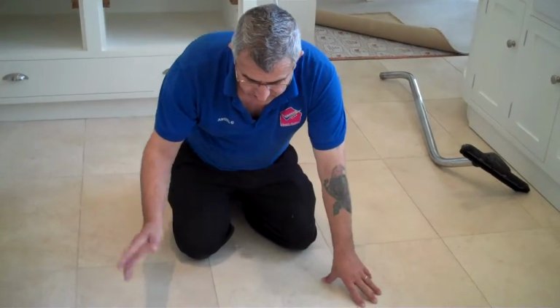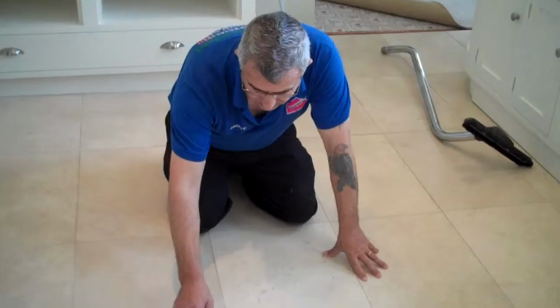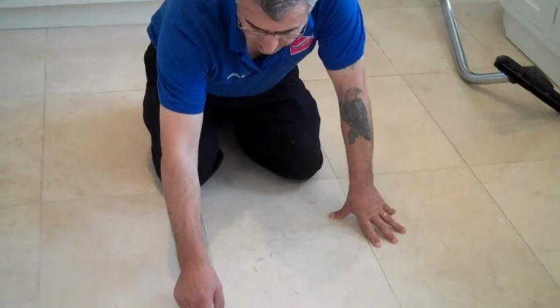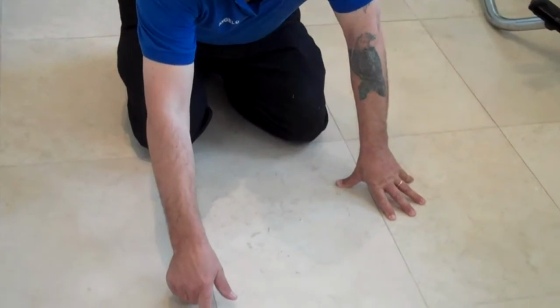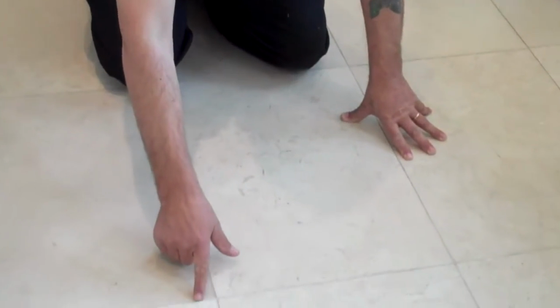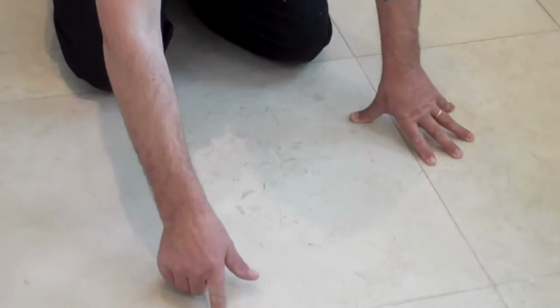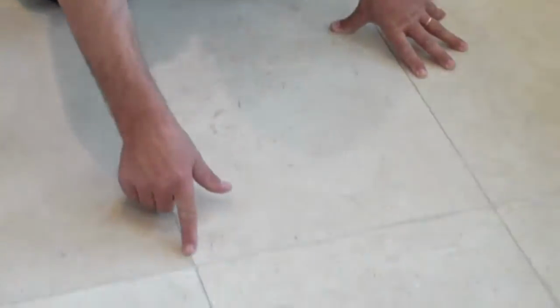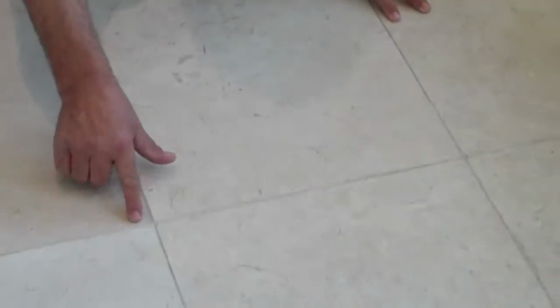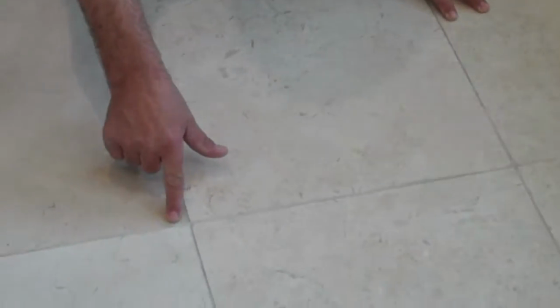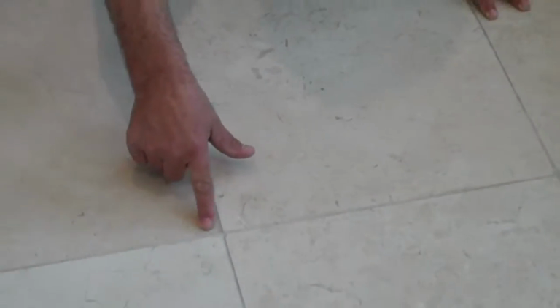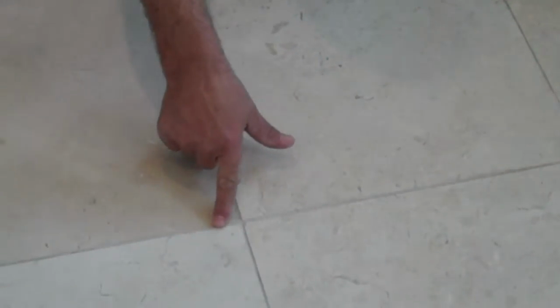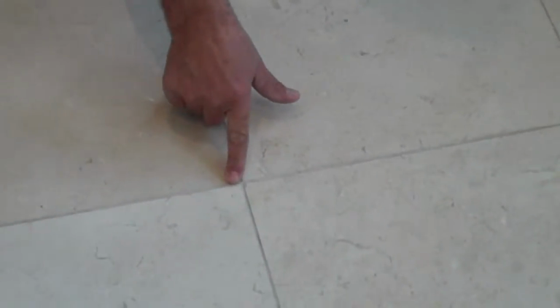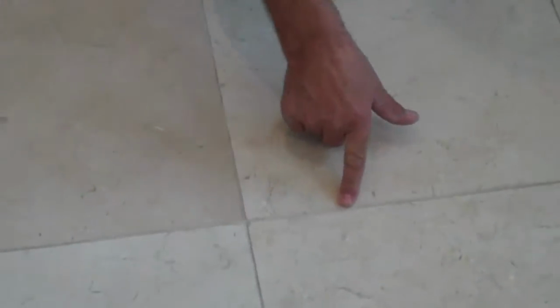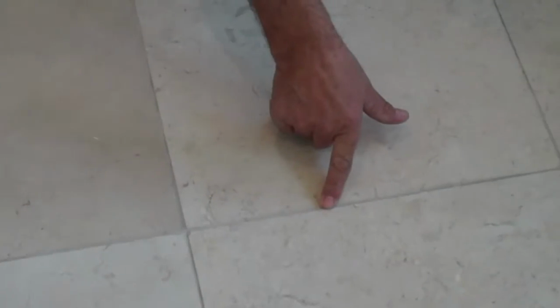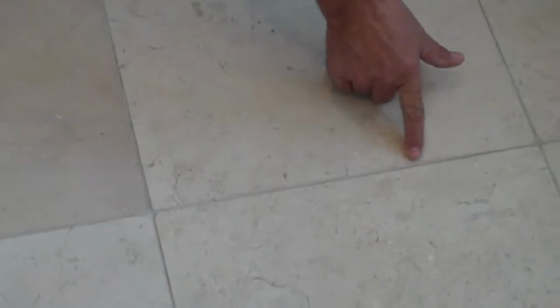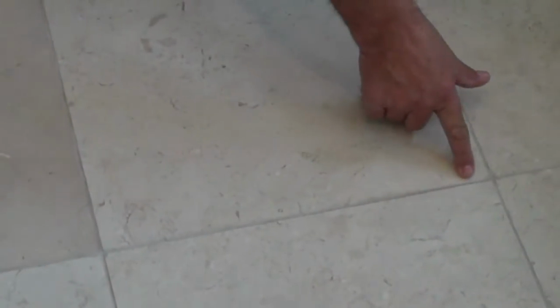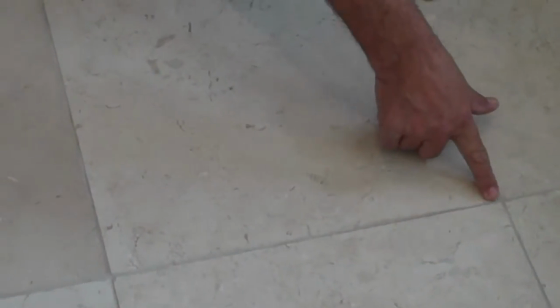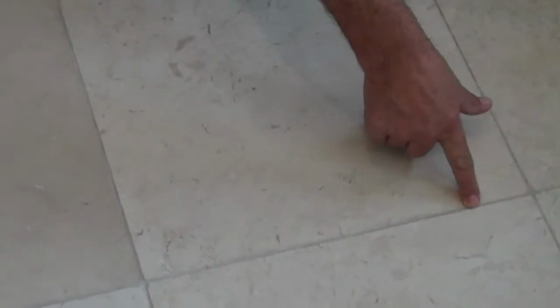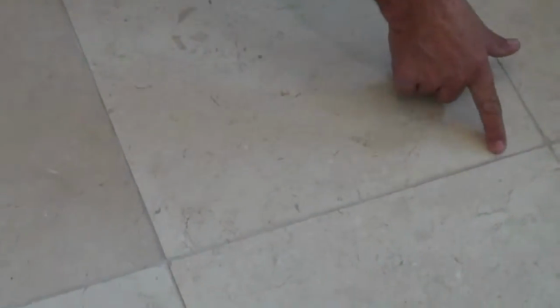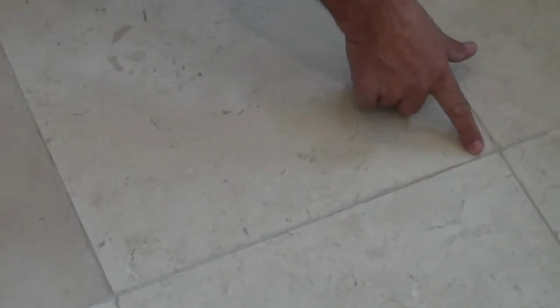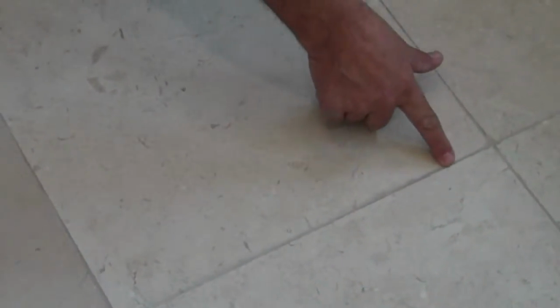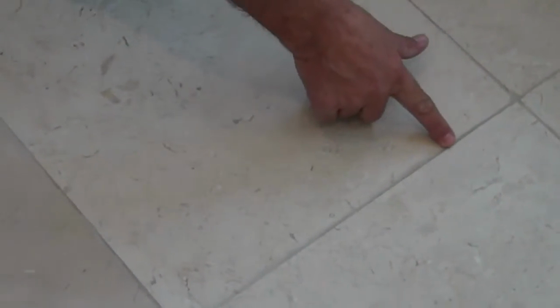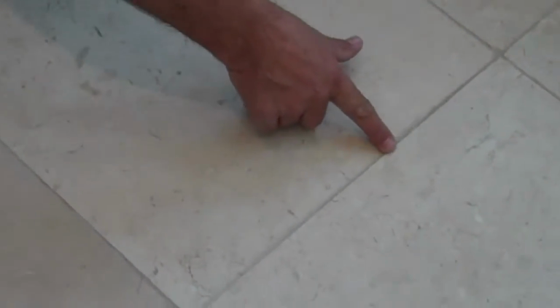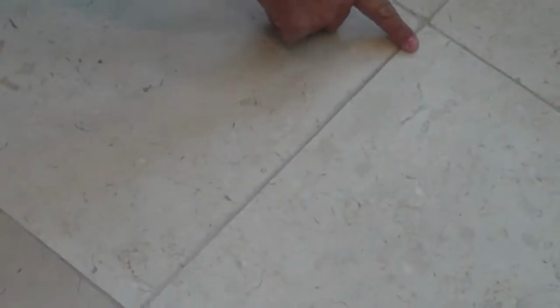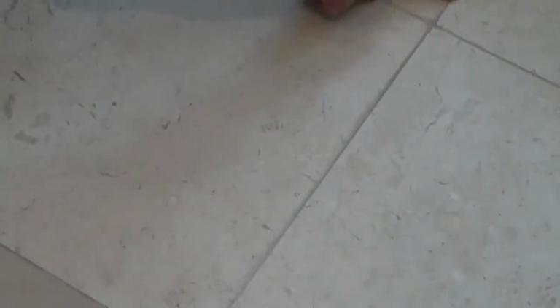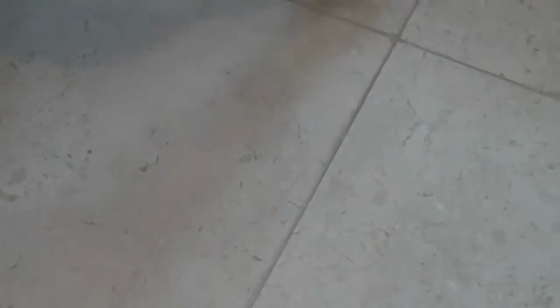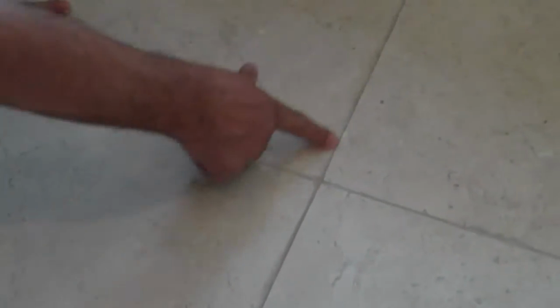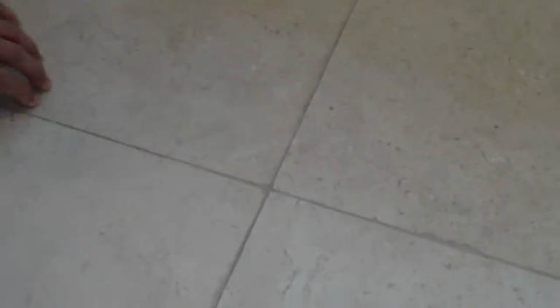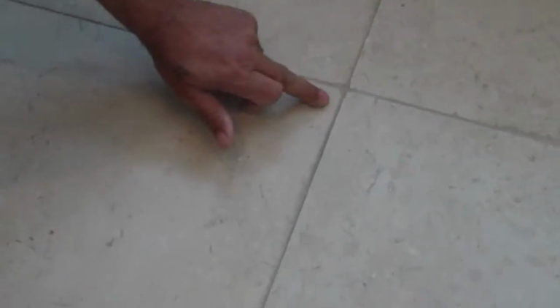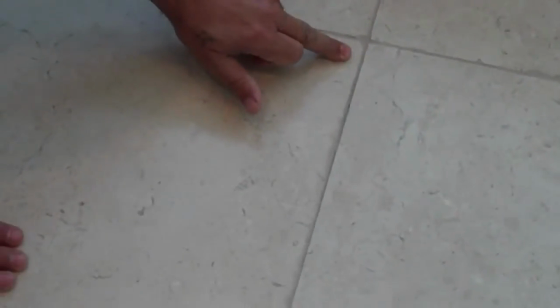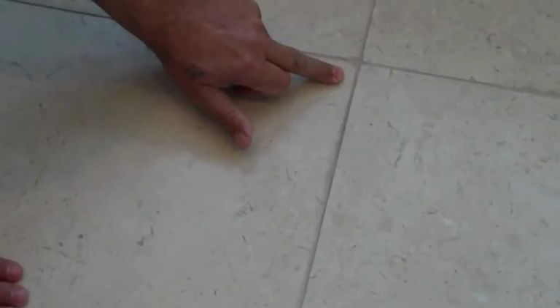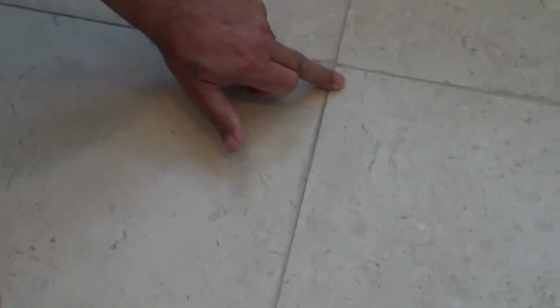As you can see, I'll show you here — look at this lippage here, and here, and as you can see here, there's a big lippage, and you can see the level difference of the tile from here to there.